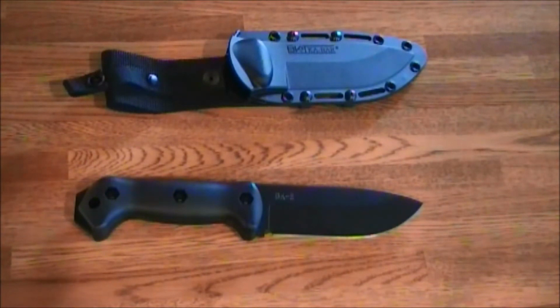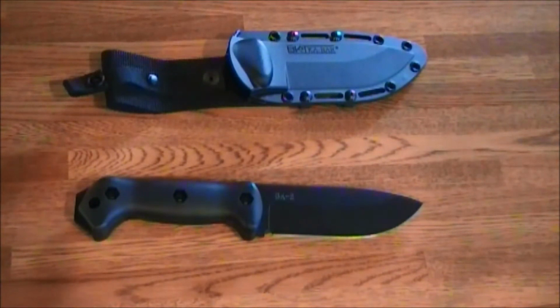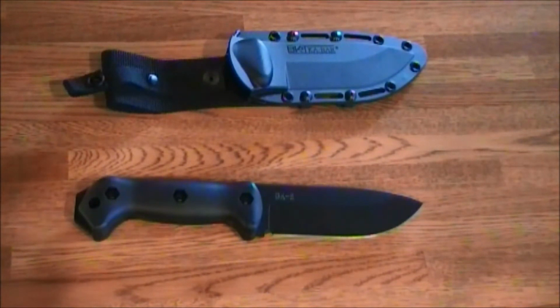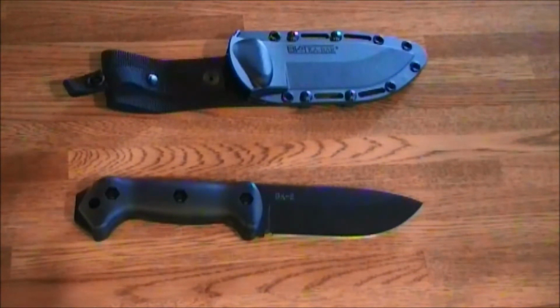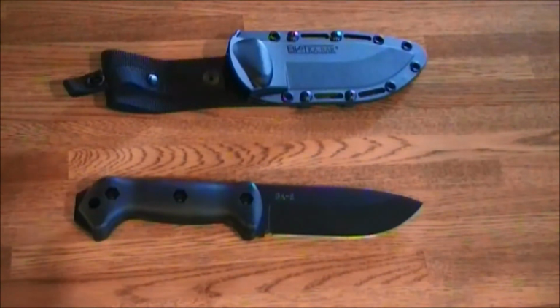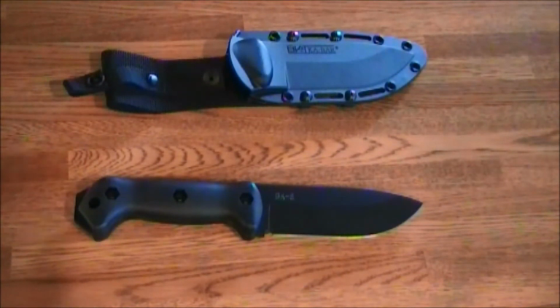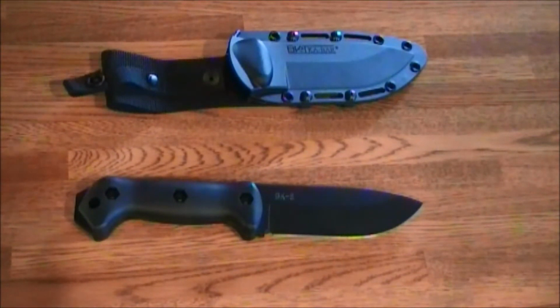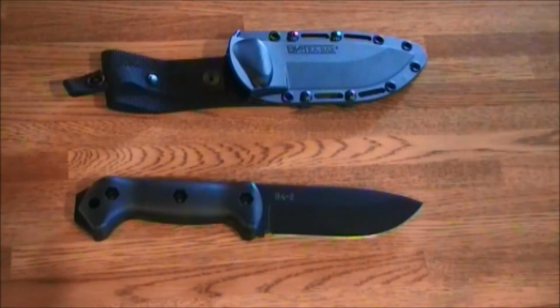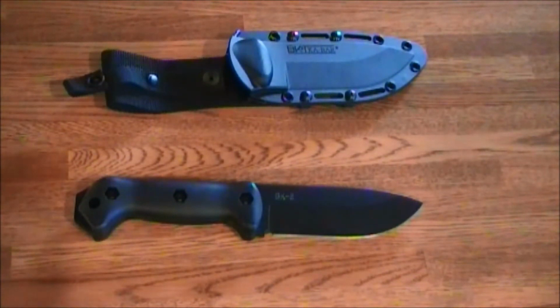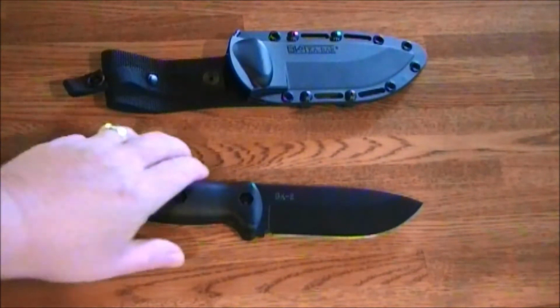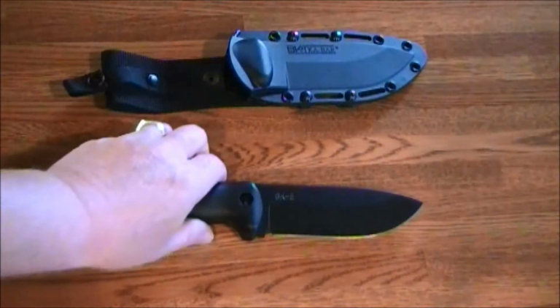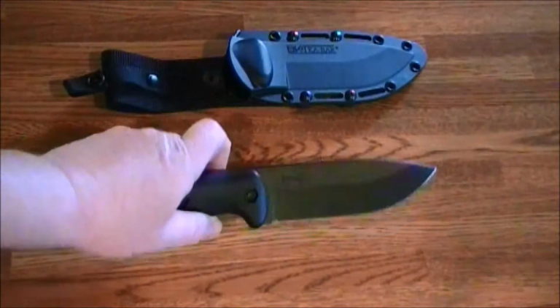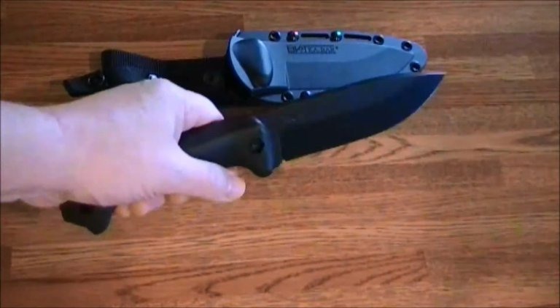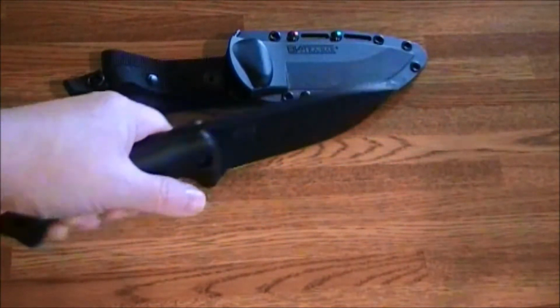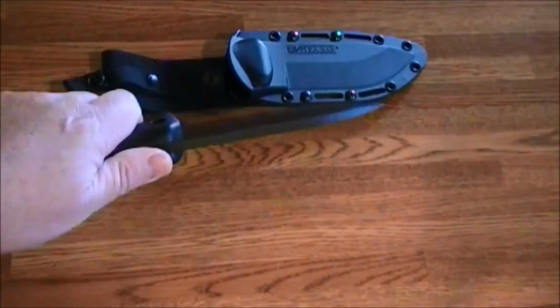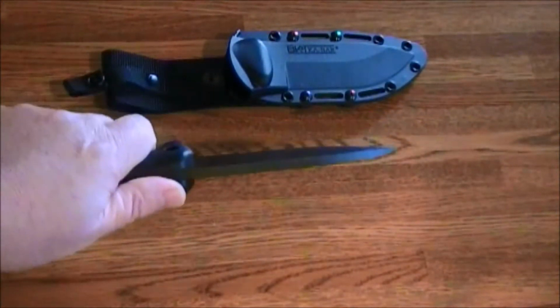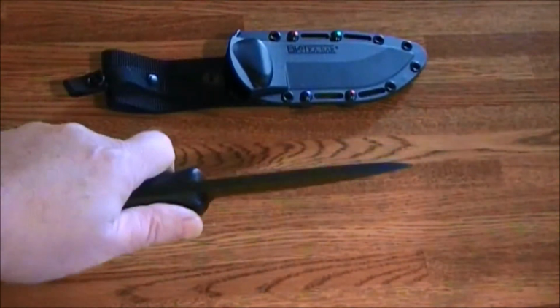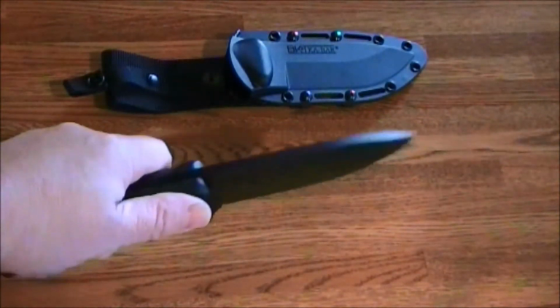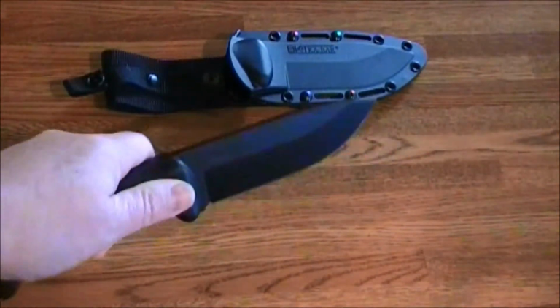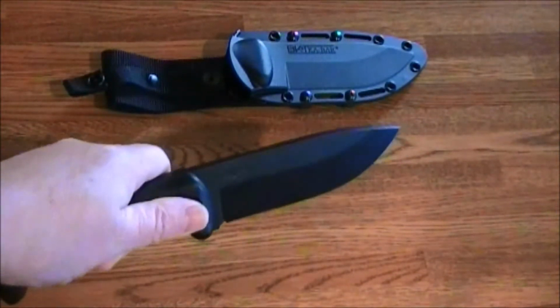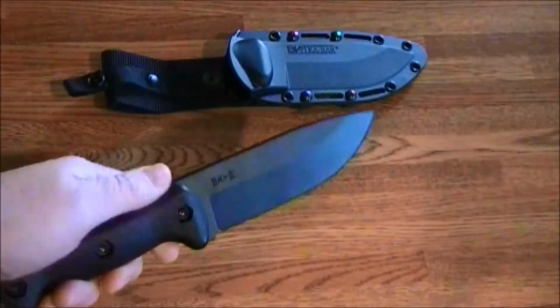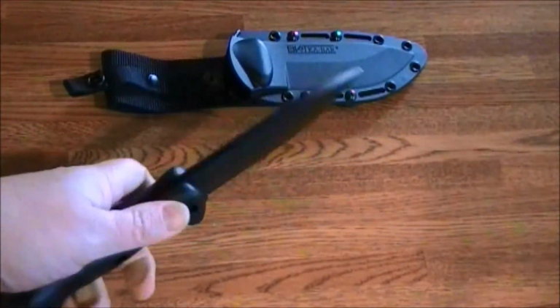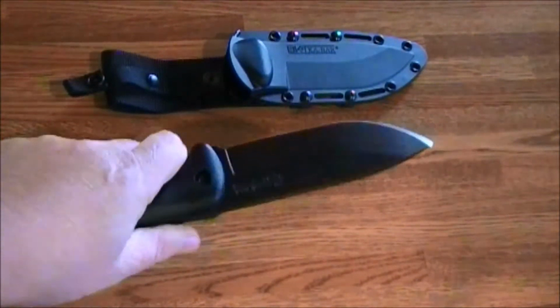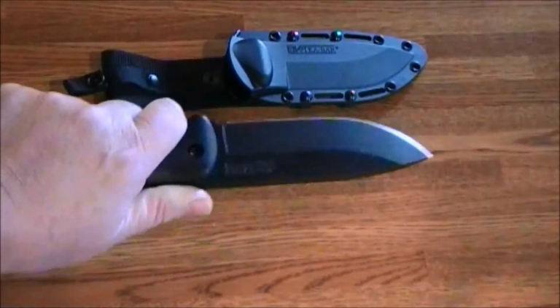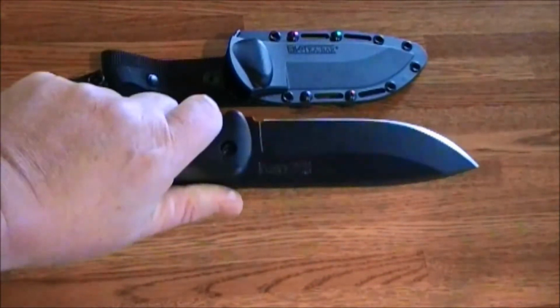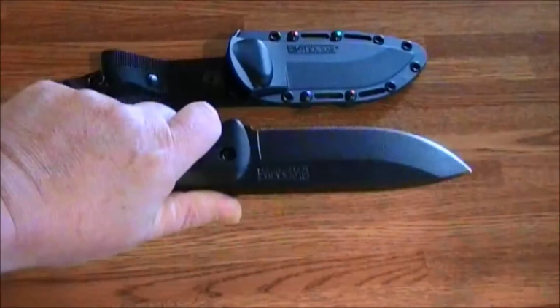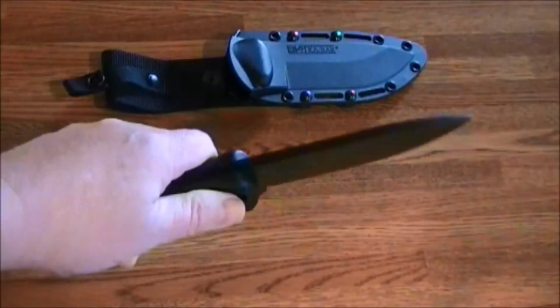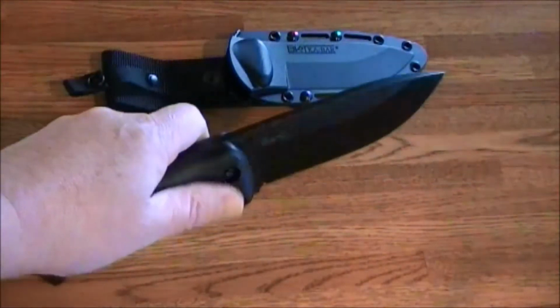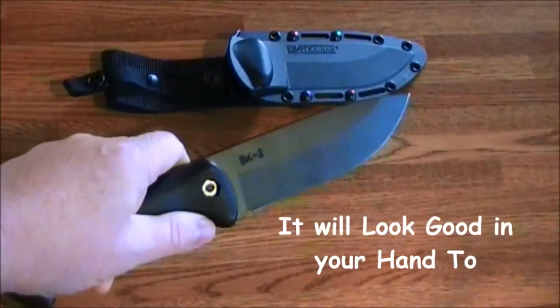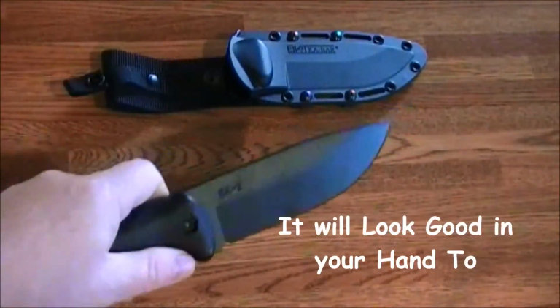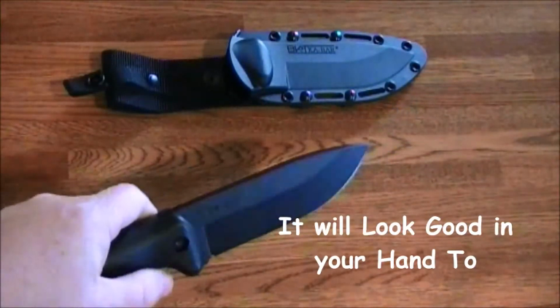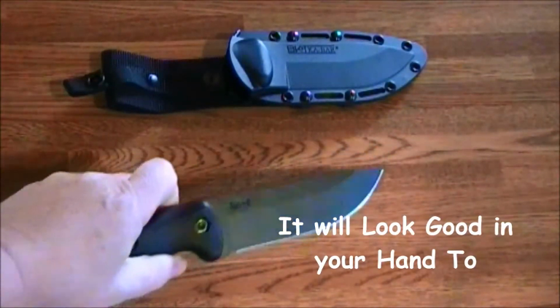I'm going to do a quick look on this. This is really one solid knife. It really looks good — I really like this knife.